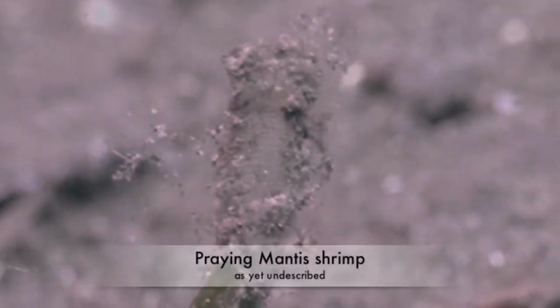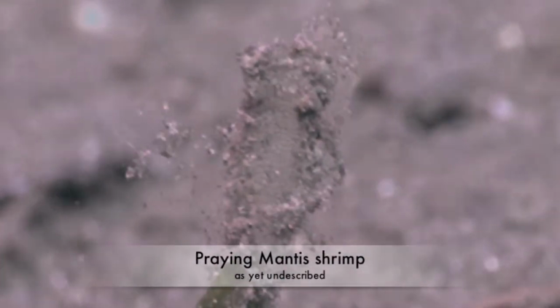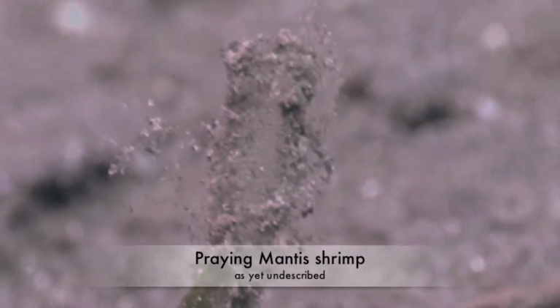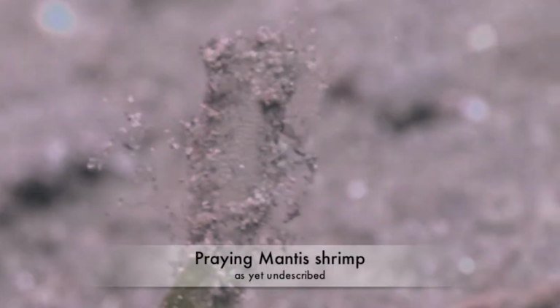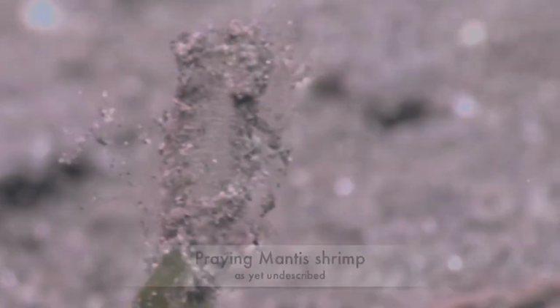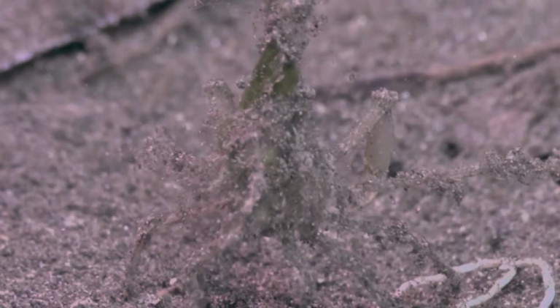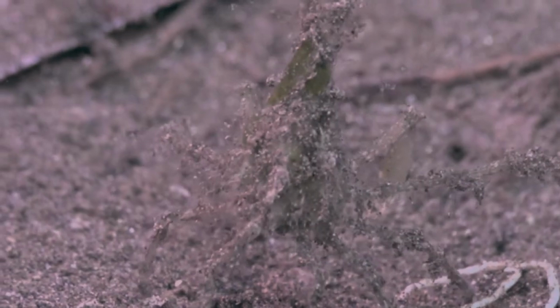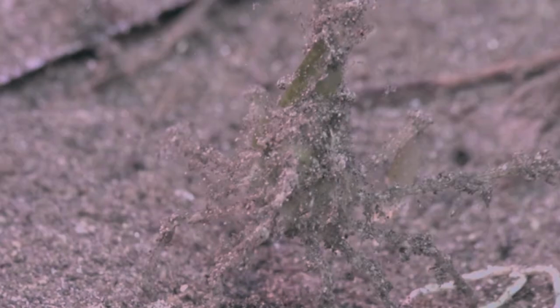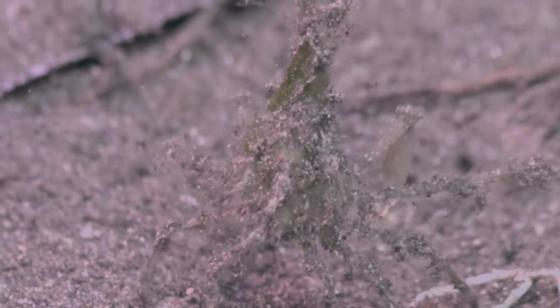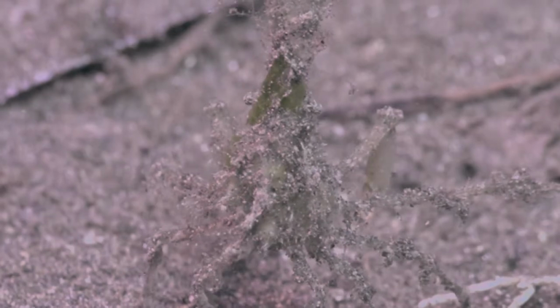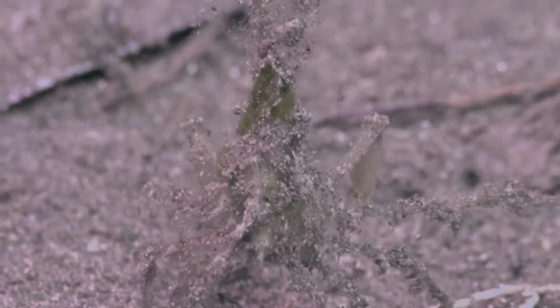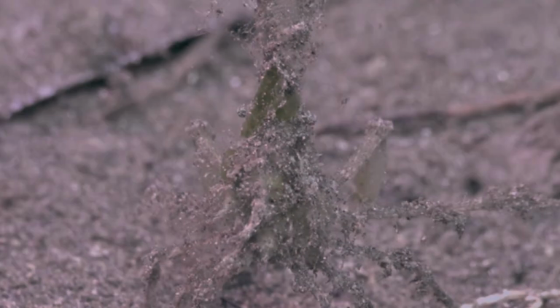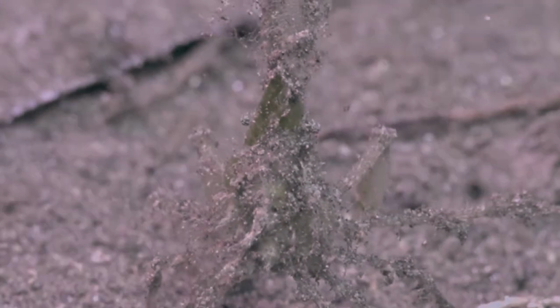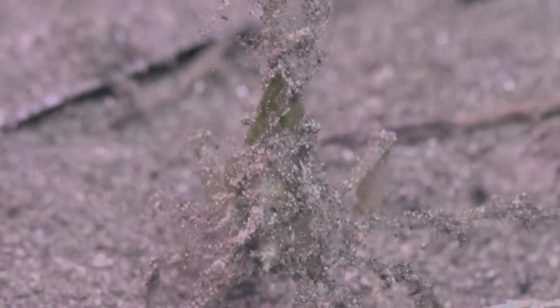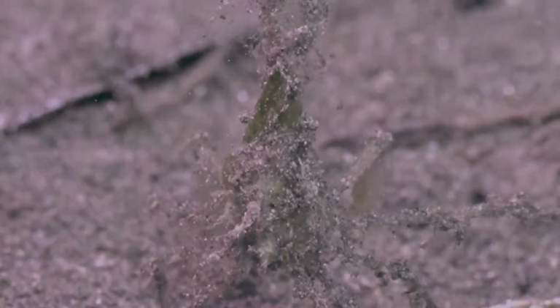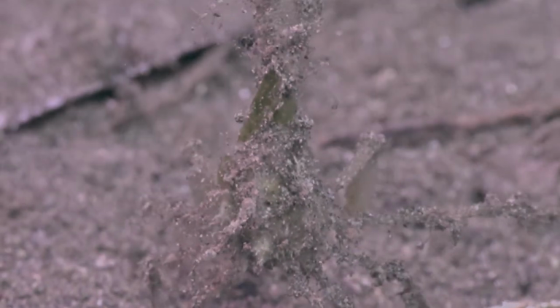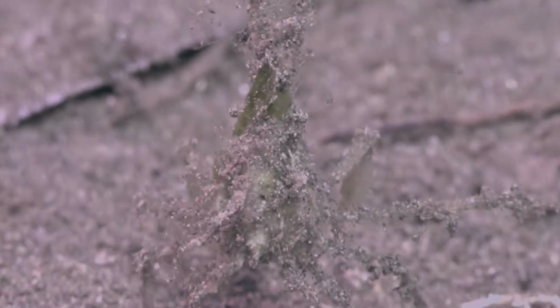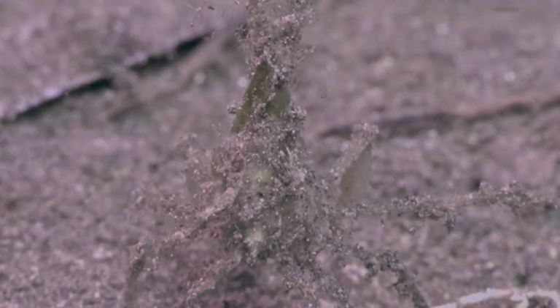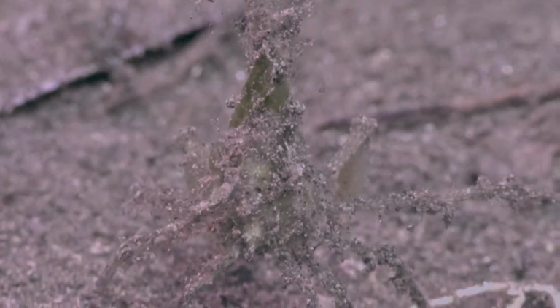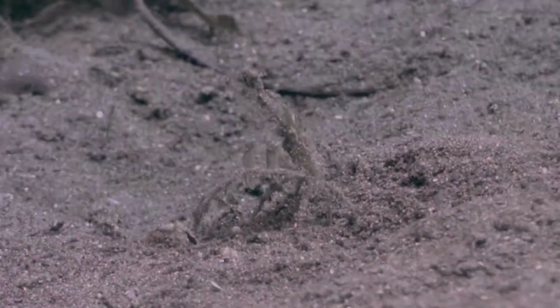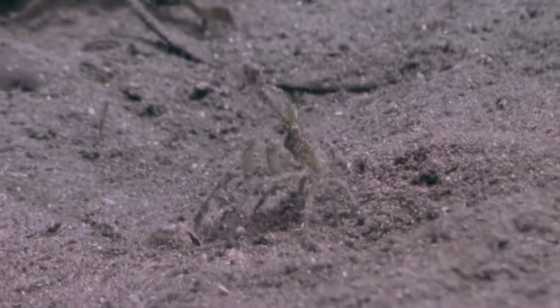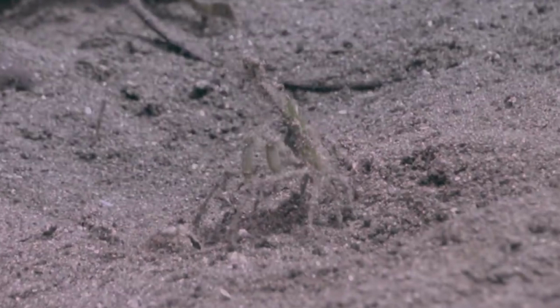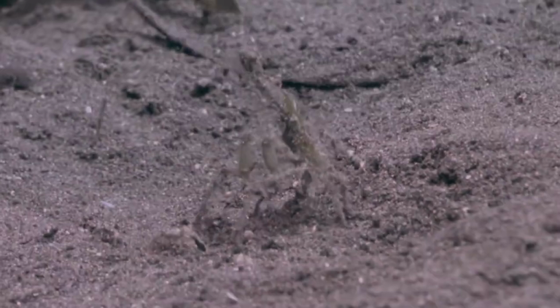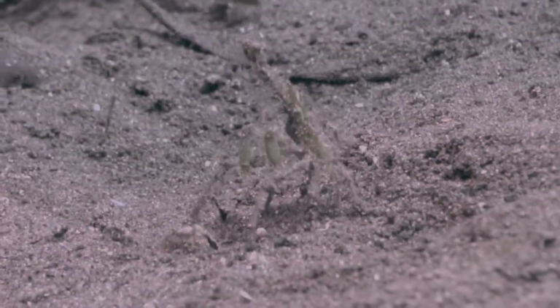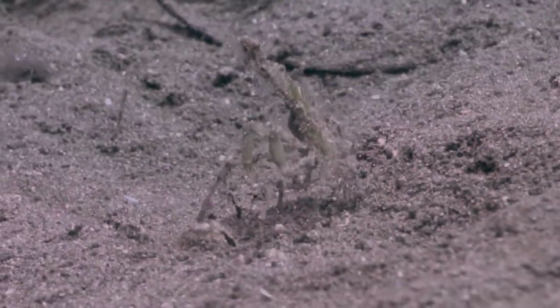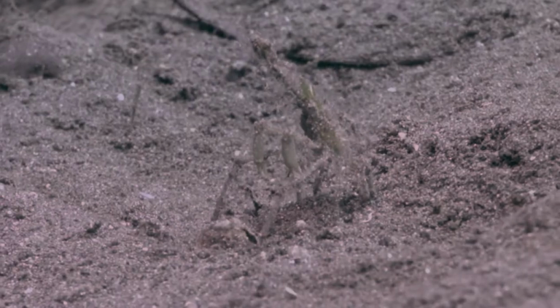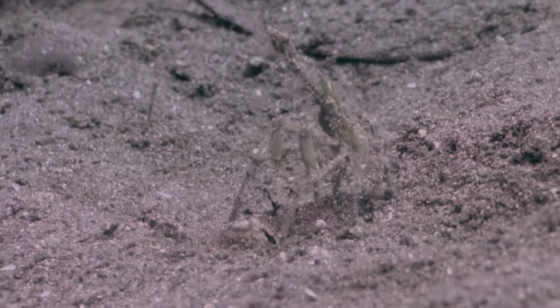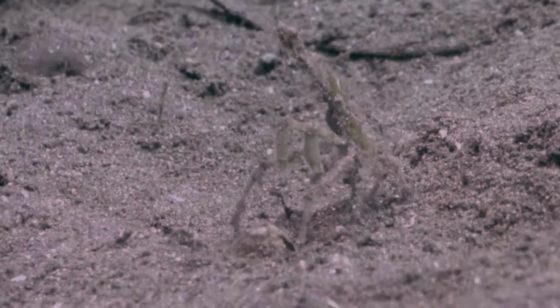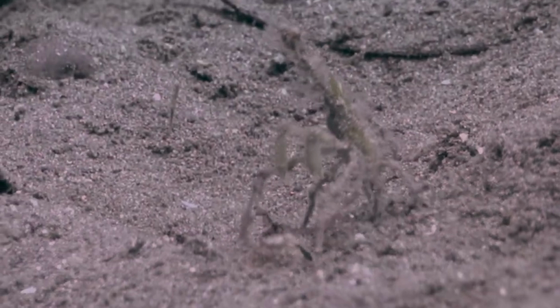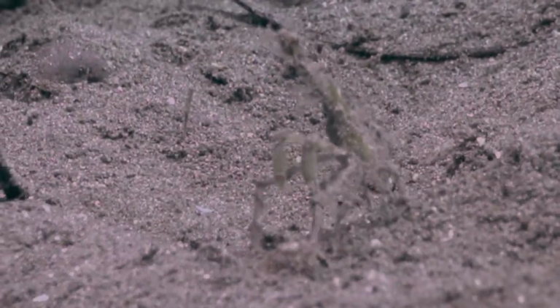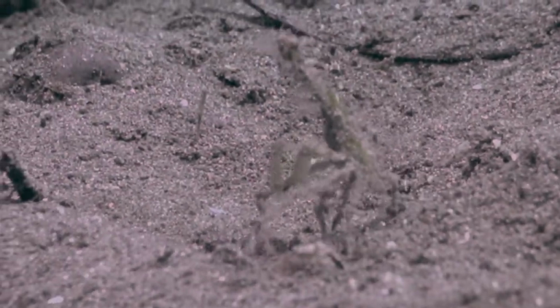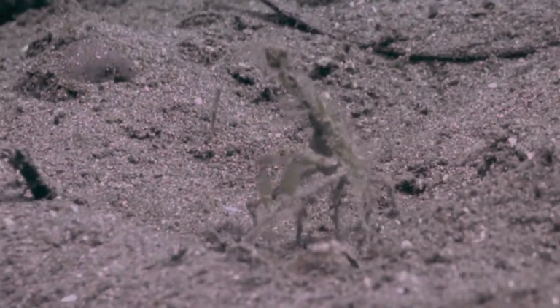It is also one of the suction feeders. It looks exactly like a praying mantis walking around in the sand.